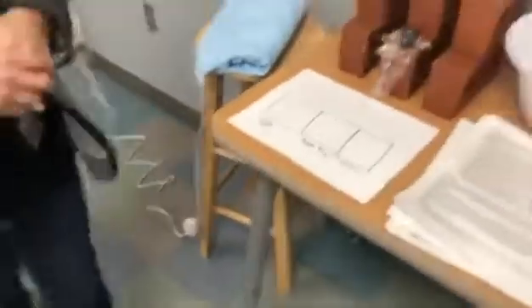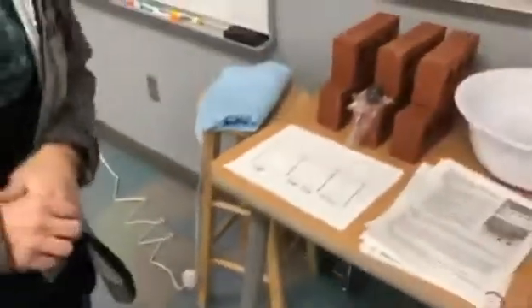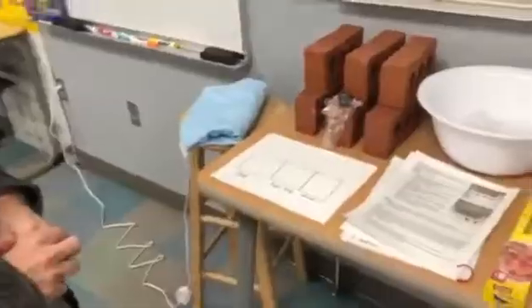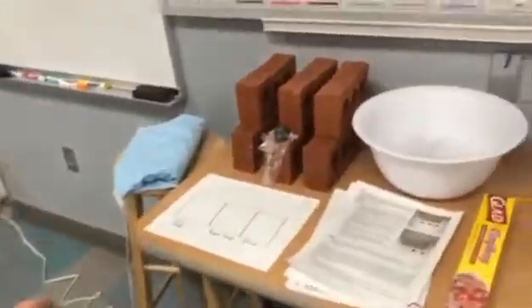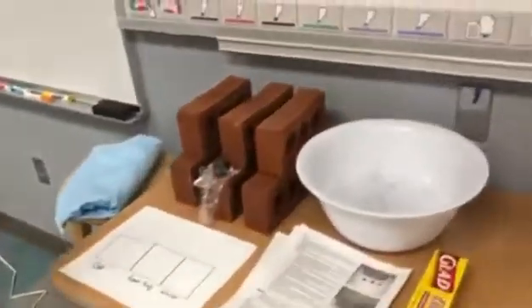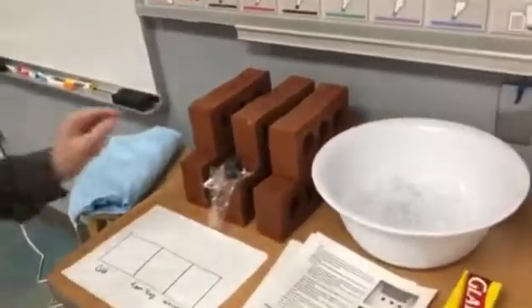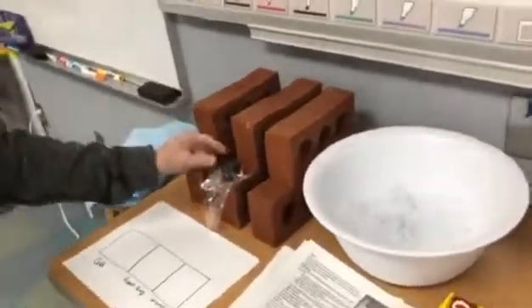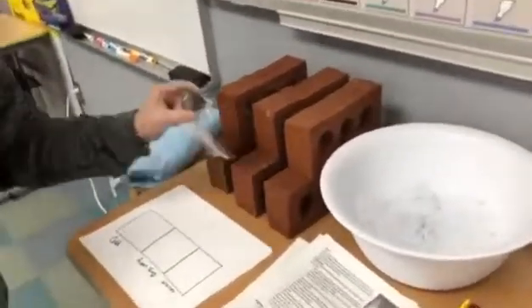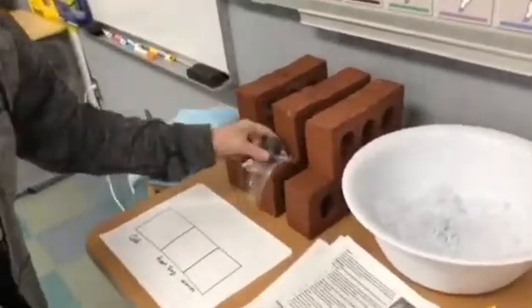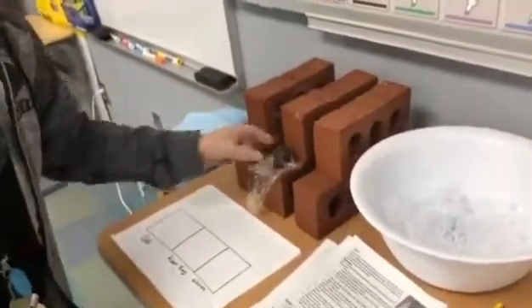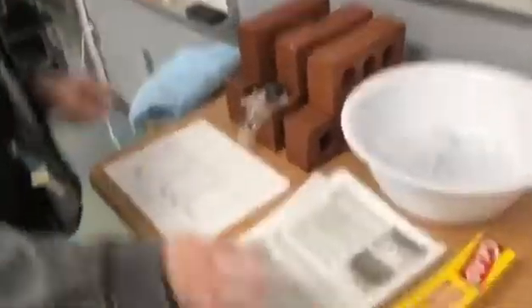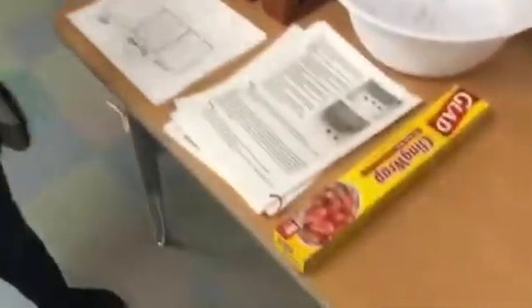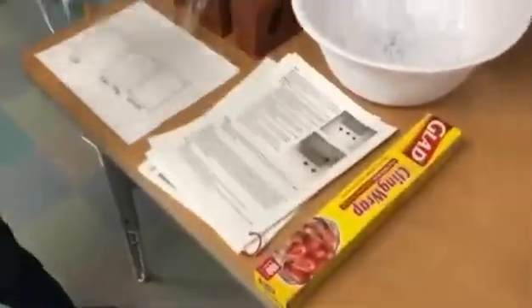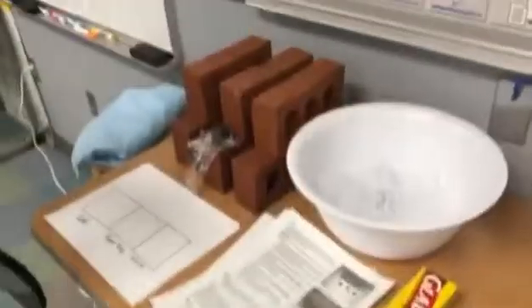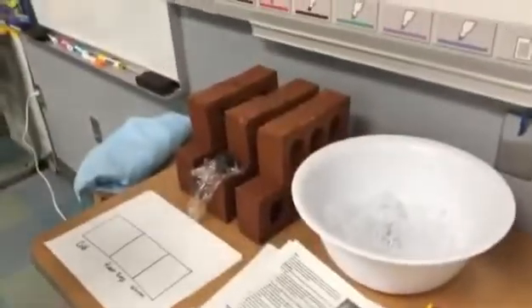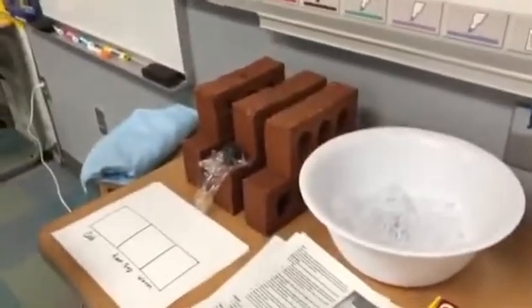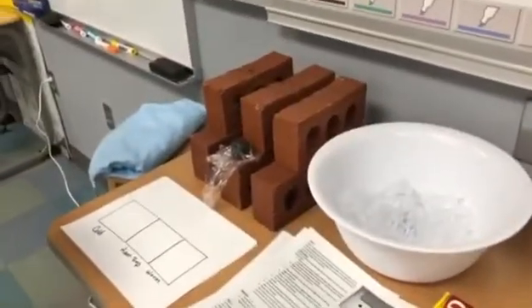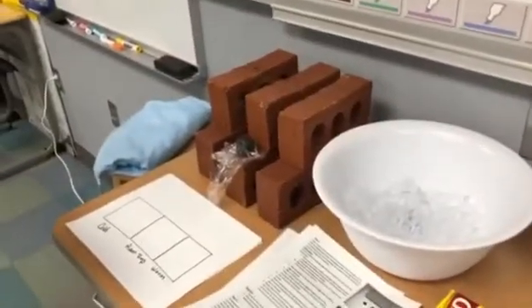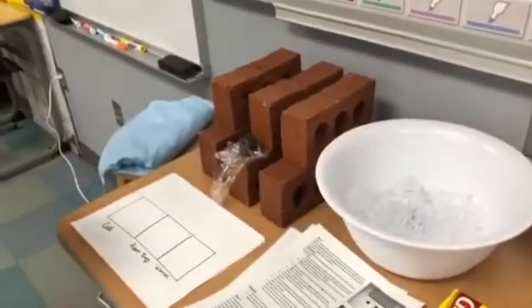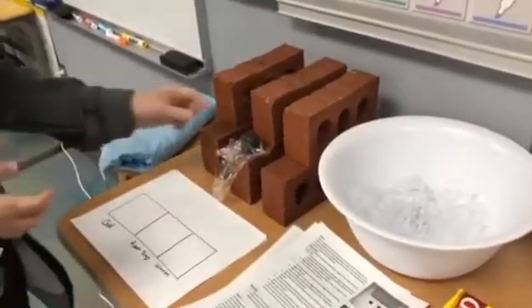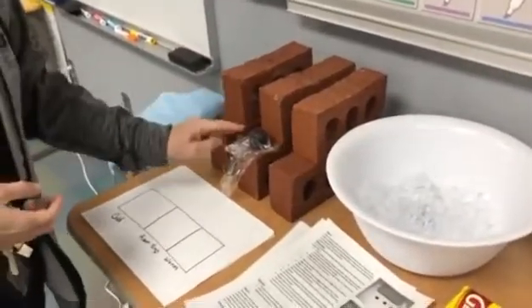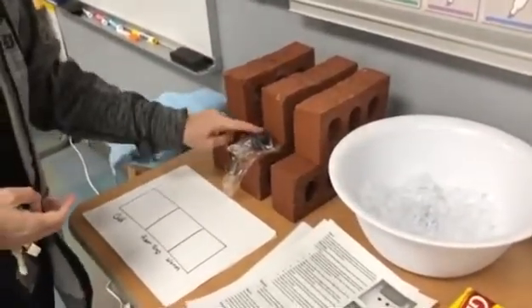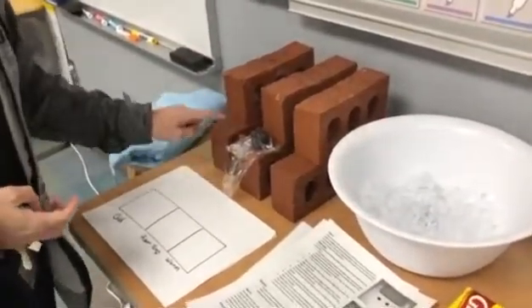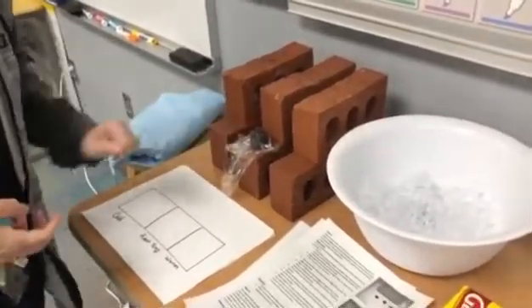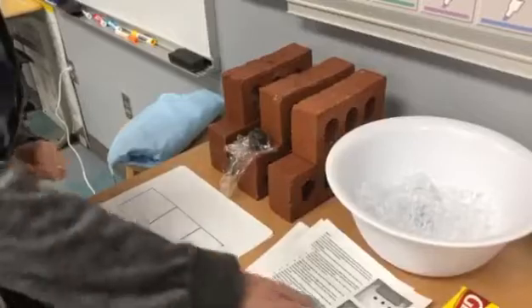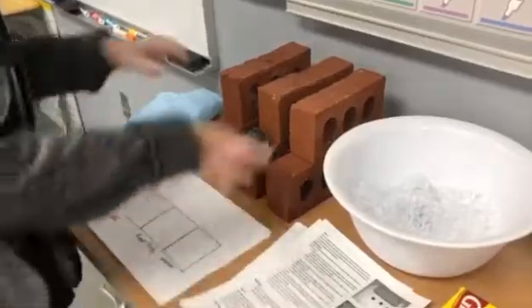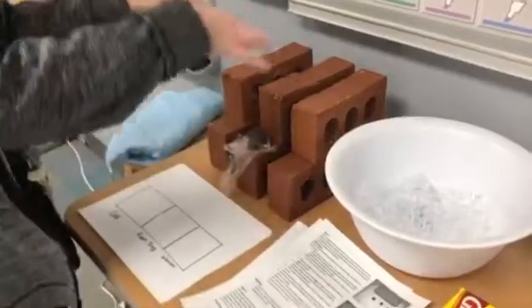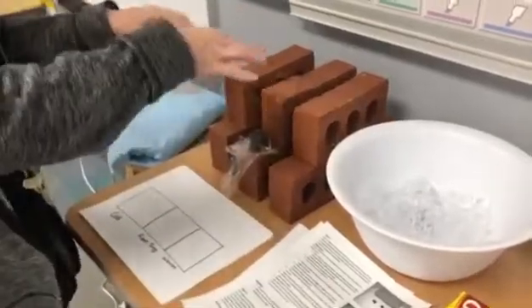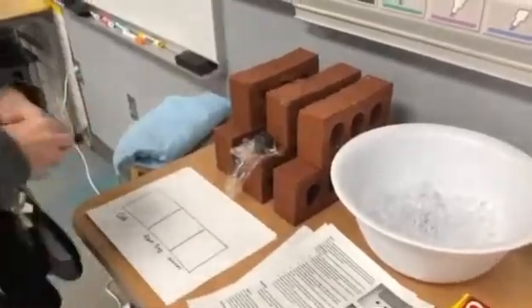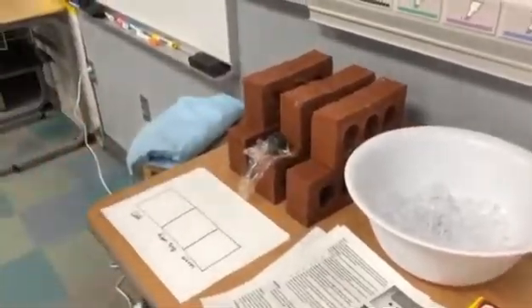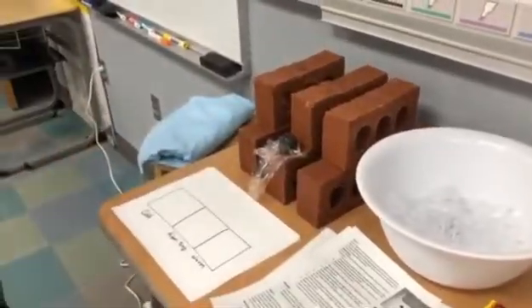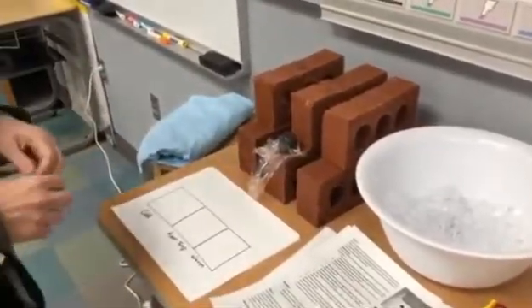In this investigation you're going to wrap your clay in either saran wrap or foil to prevent it from sticking to the bricks. You'll set the clay on the bricks, then place the bricks down and record what happens.